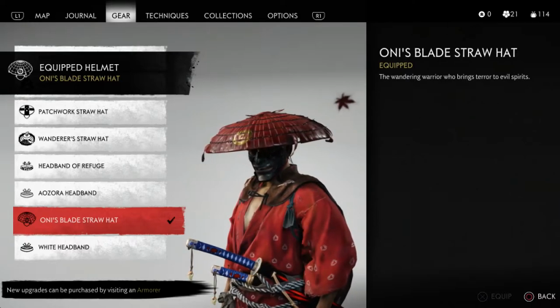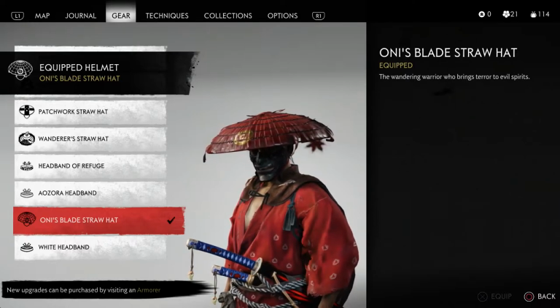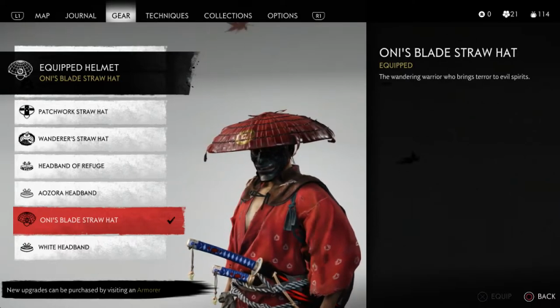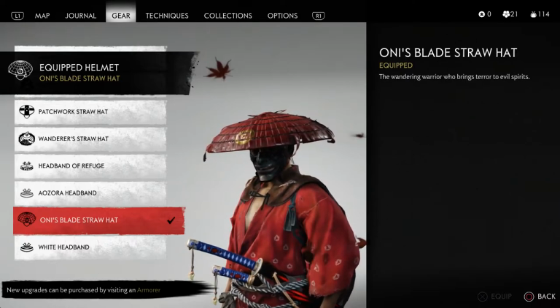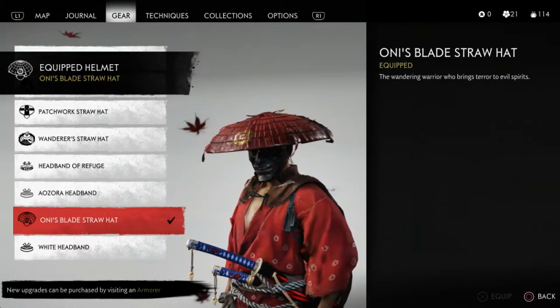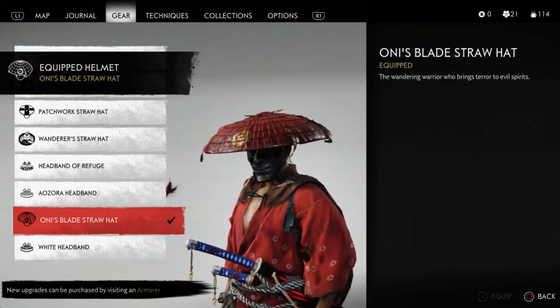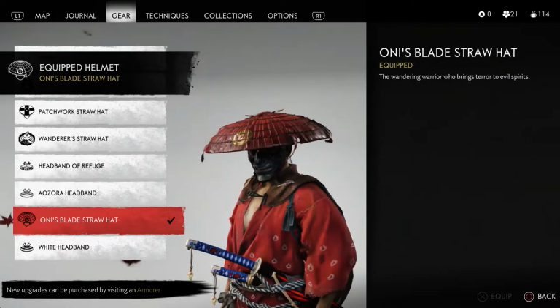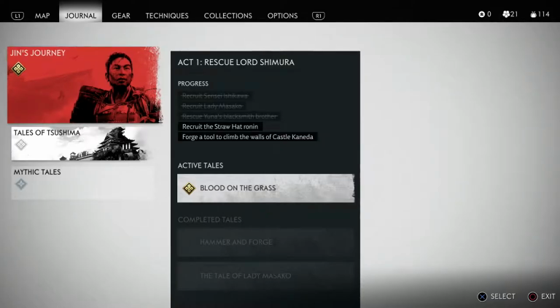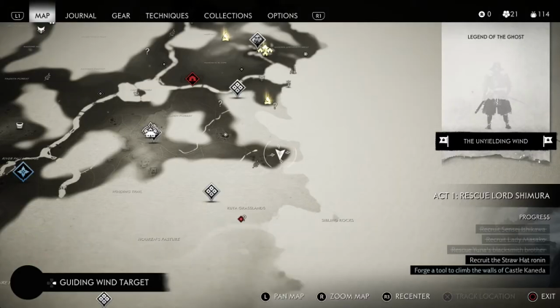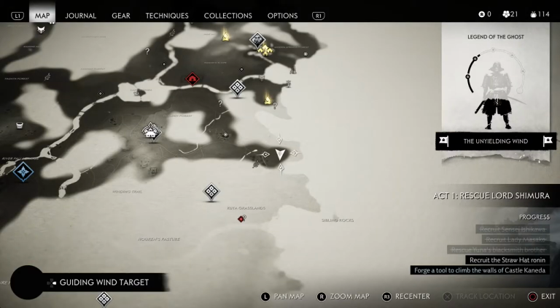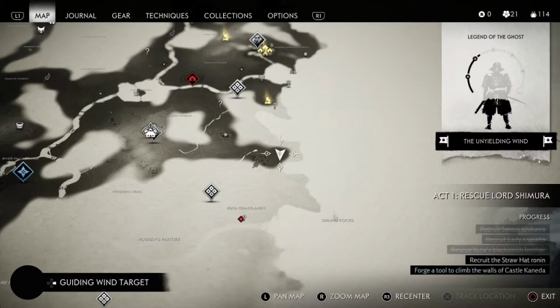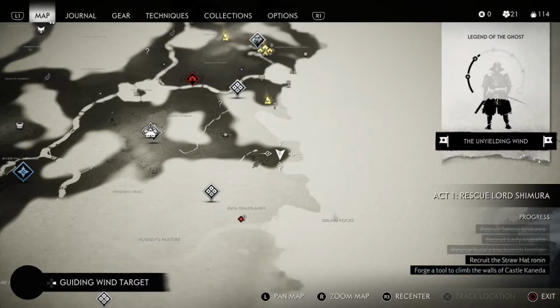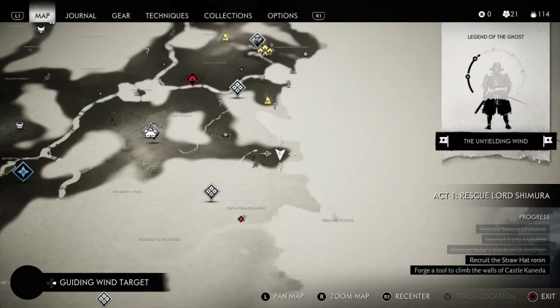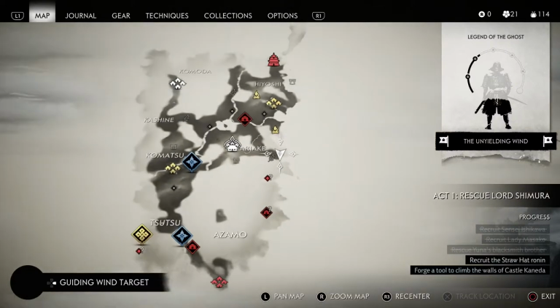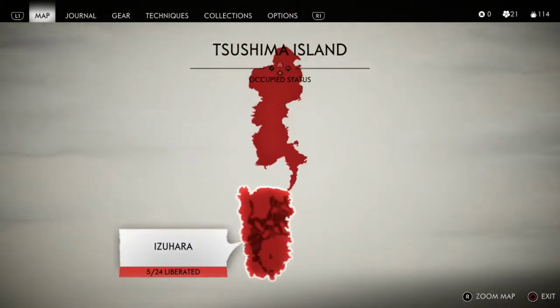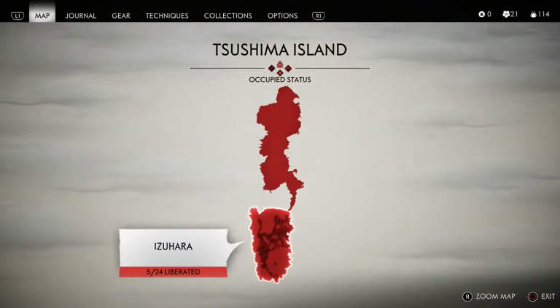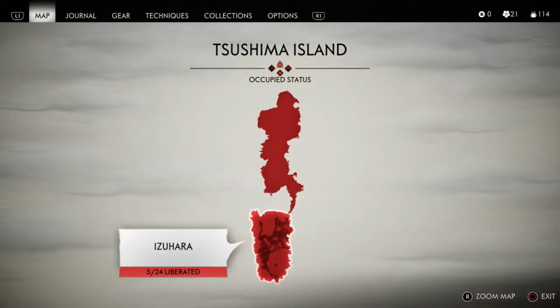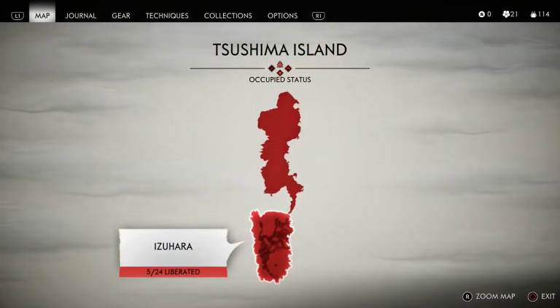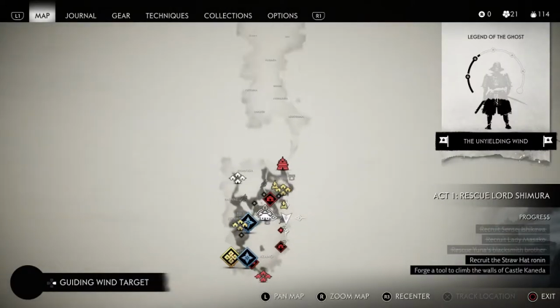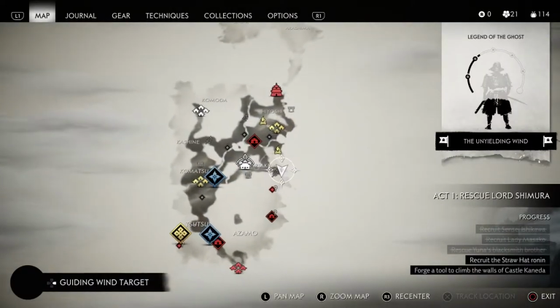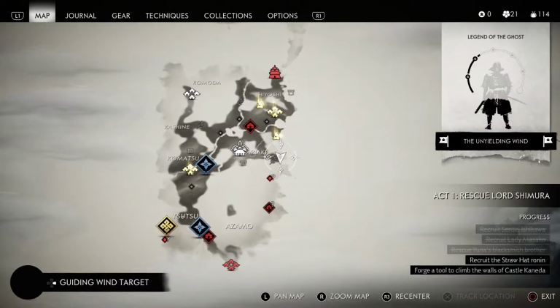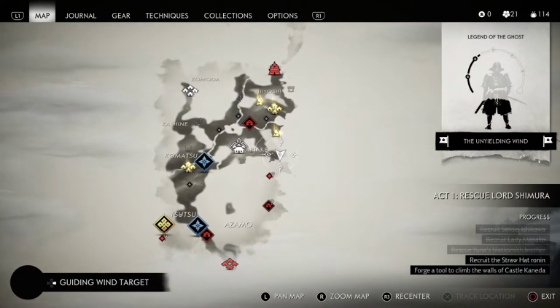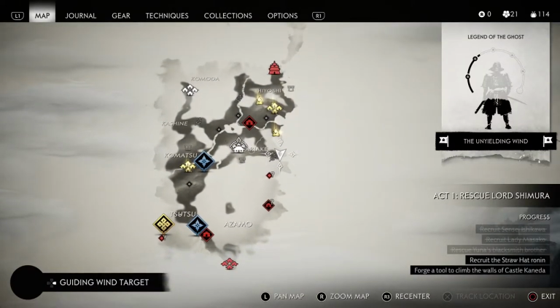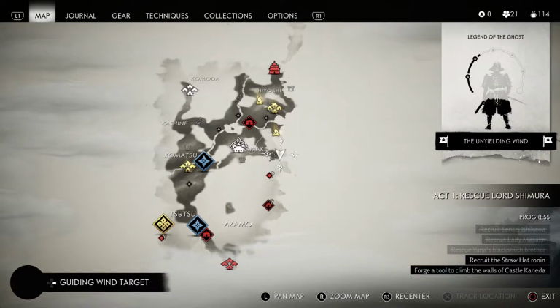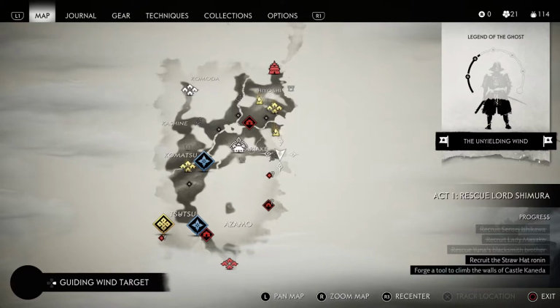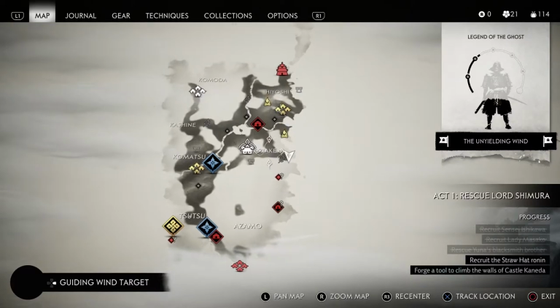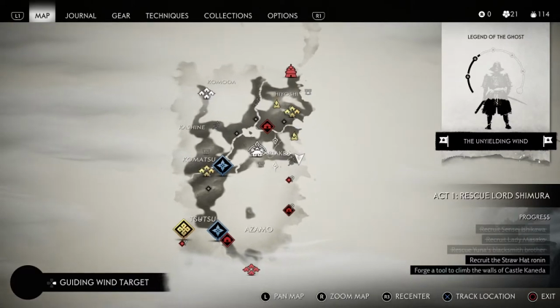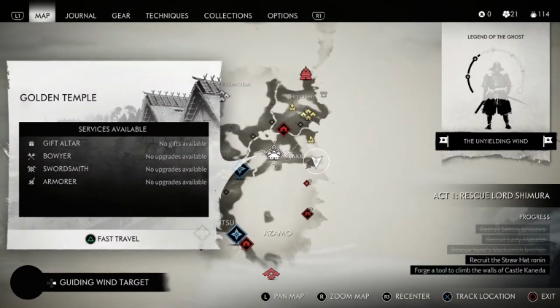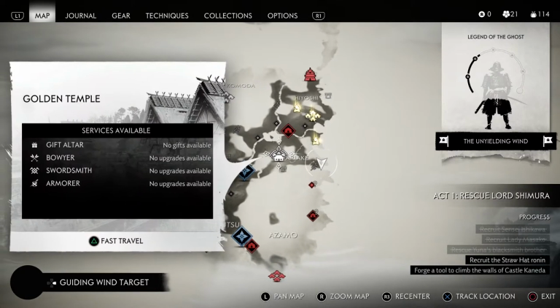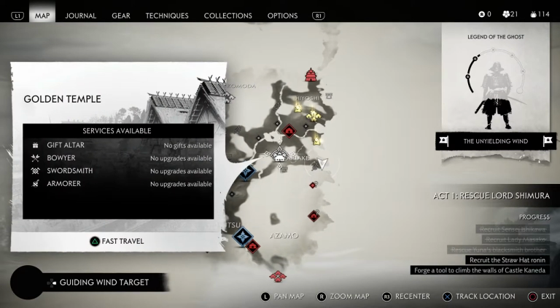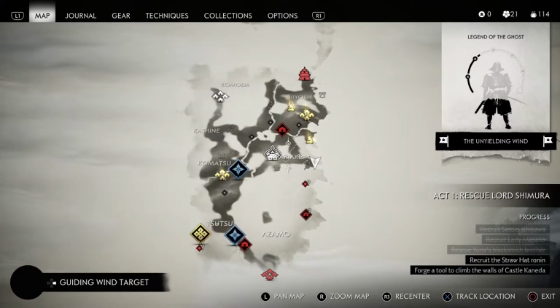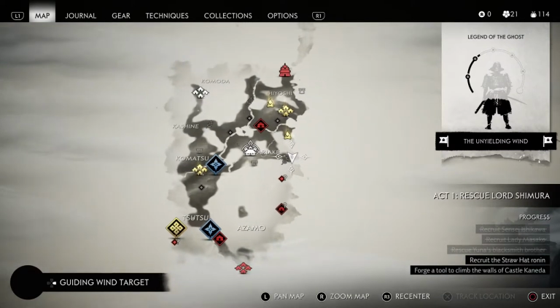Just keep in mind some cosmetic items are in the open world, and some cosmetic items you have to do missions to get them. But this is the one that actually is out in the open world — very easy to get. I'm going to show you this location right here where it is found.